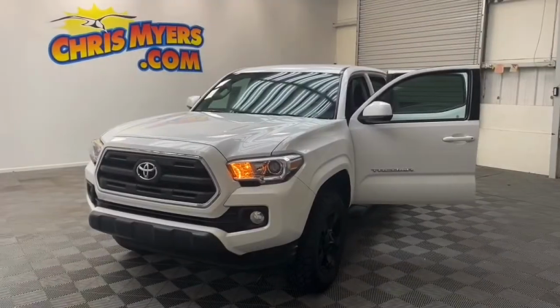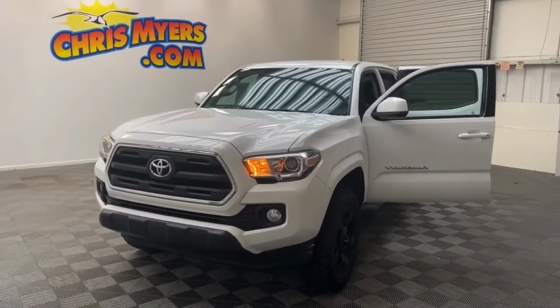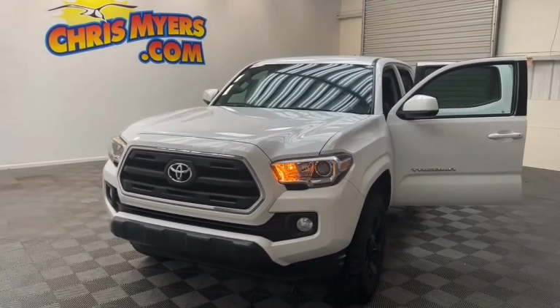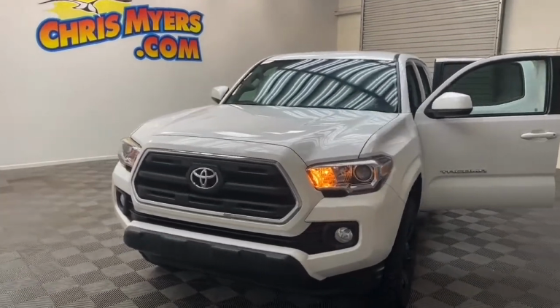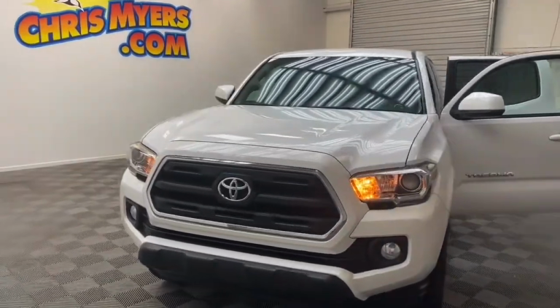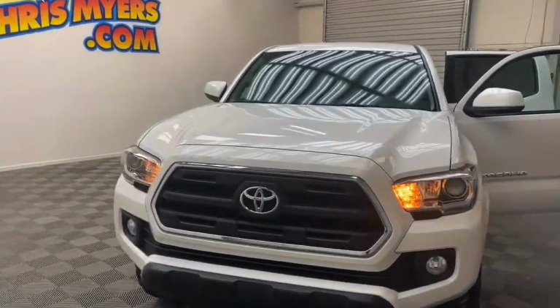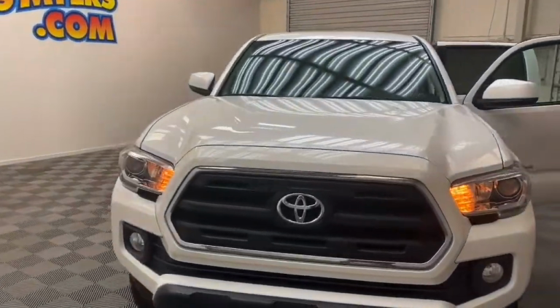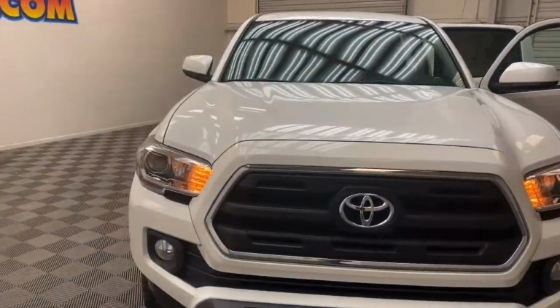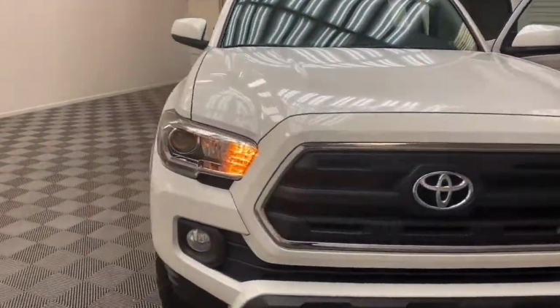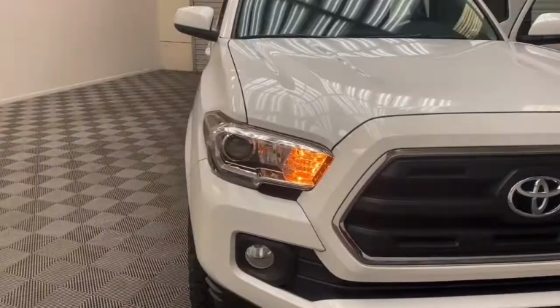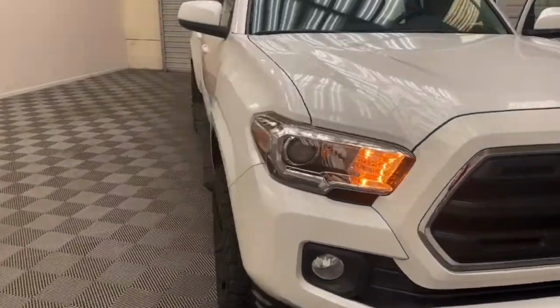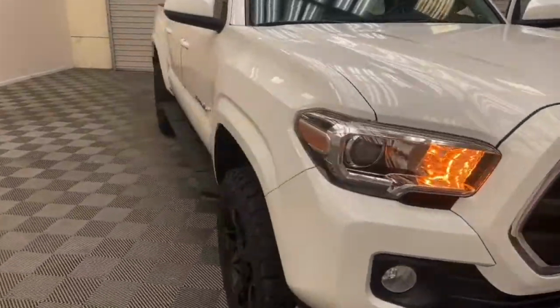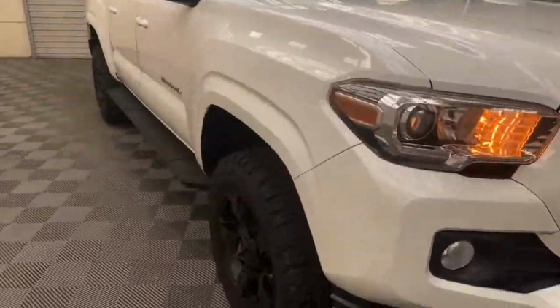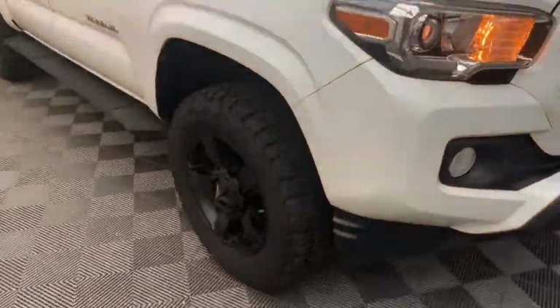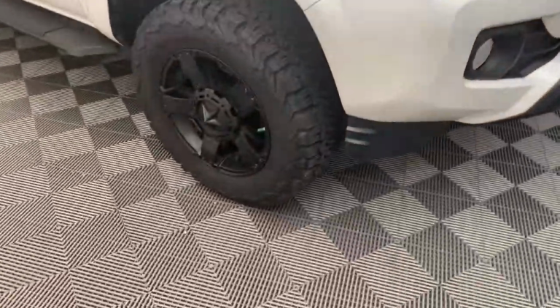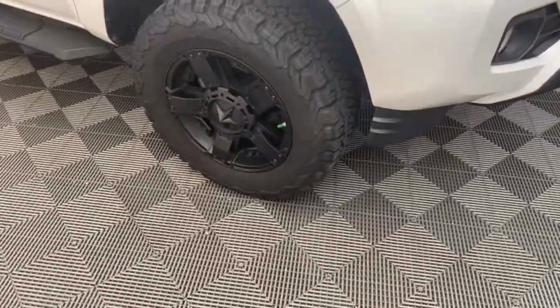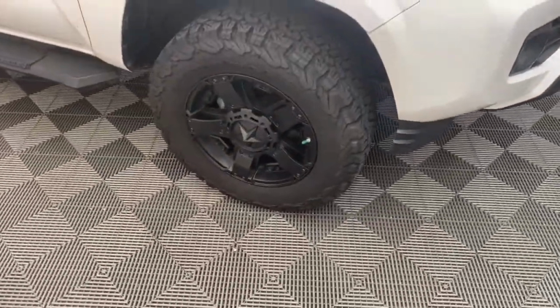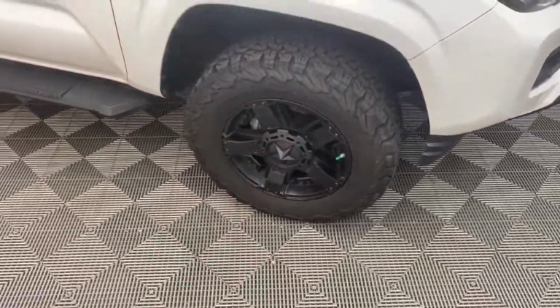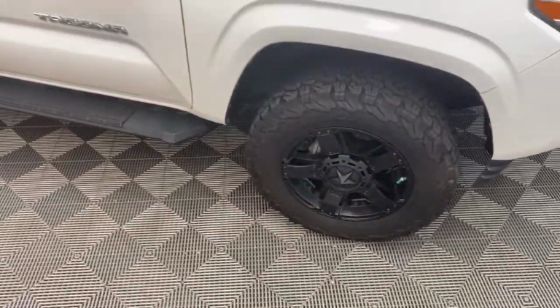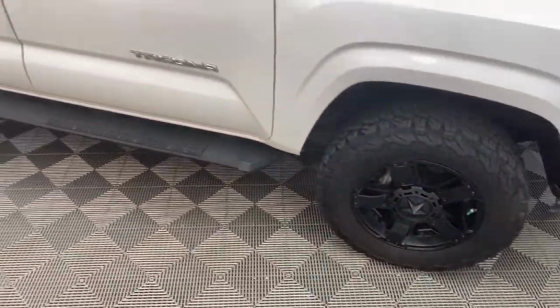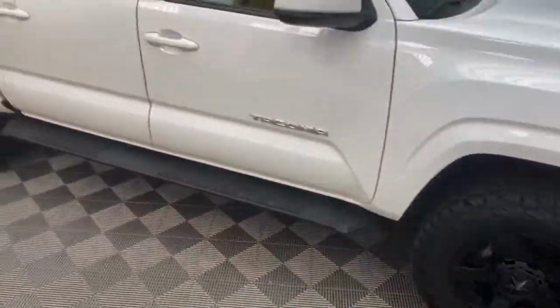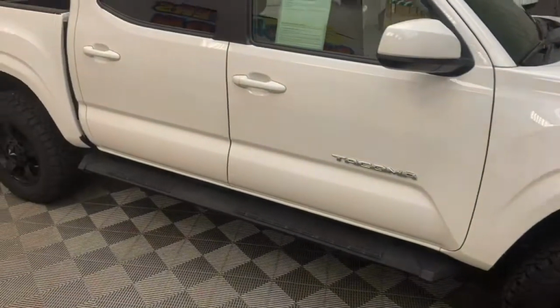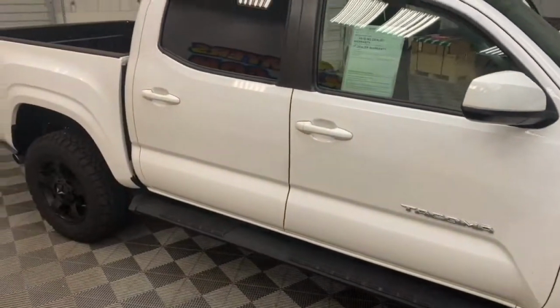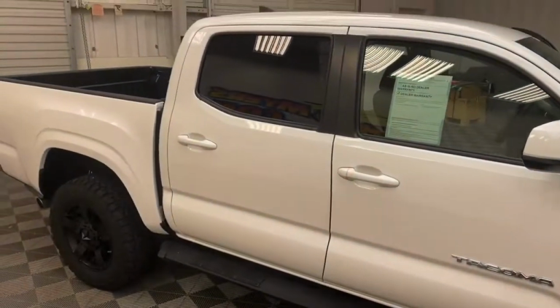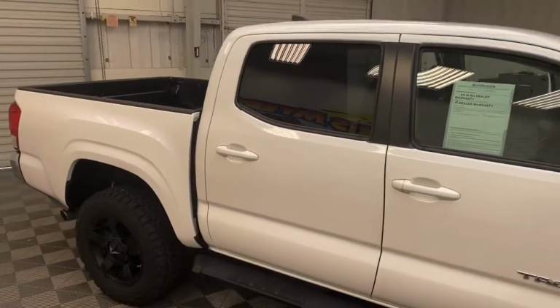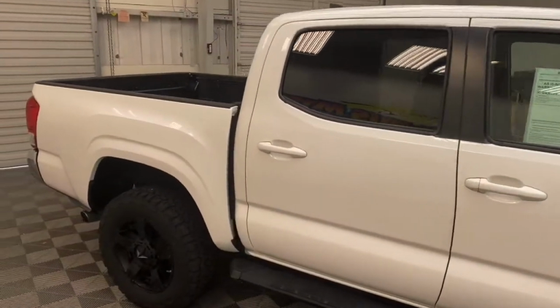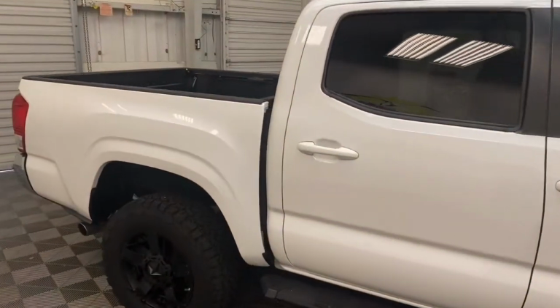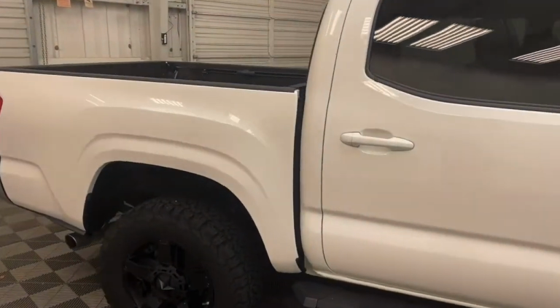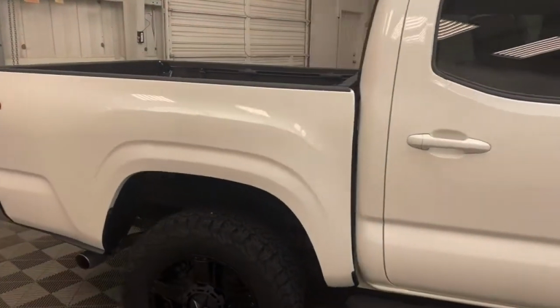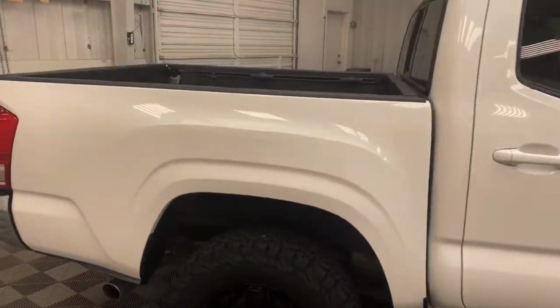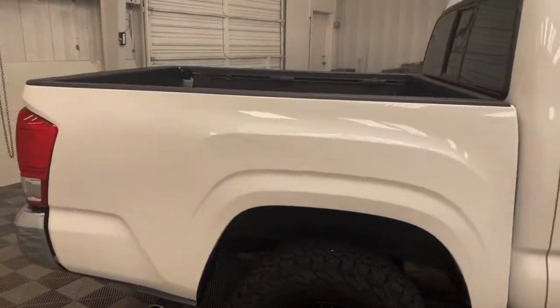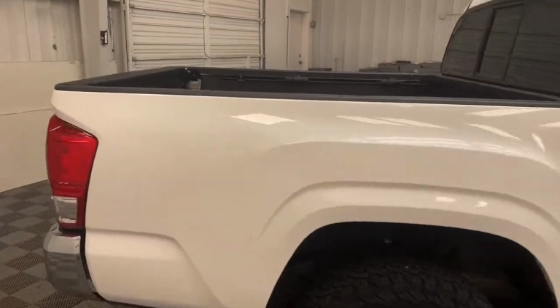Looking for that perfect Tacoma? Chris Myers Automall has this 2016 Toyota Tacoma SR5 double cab. Driving — that's what you'll be doing instead of pumping gas. This Tacoma boasts an impressive fuel economy that'll help you save.